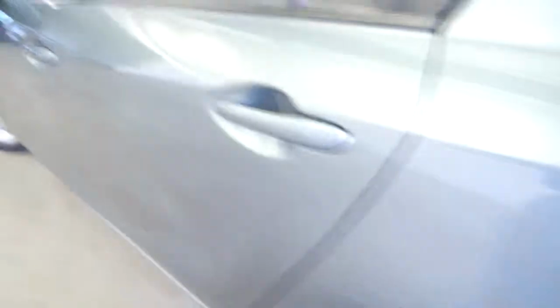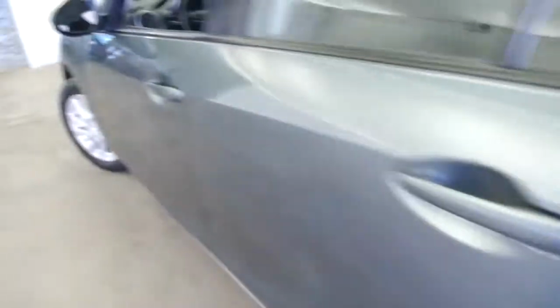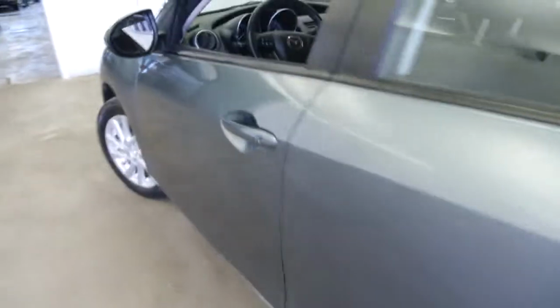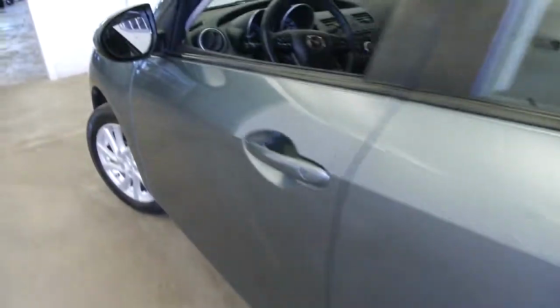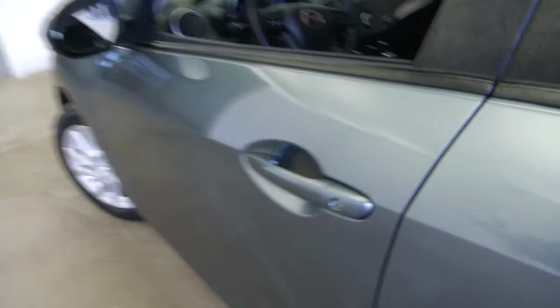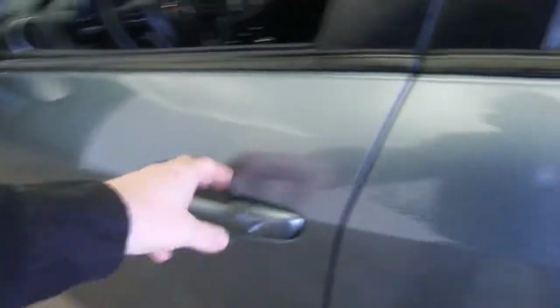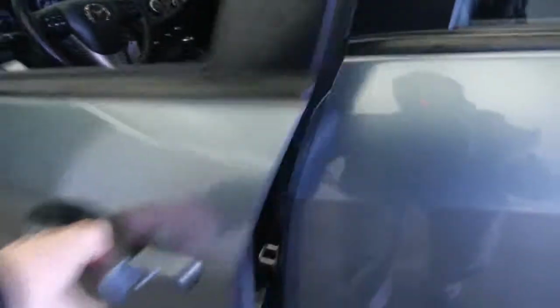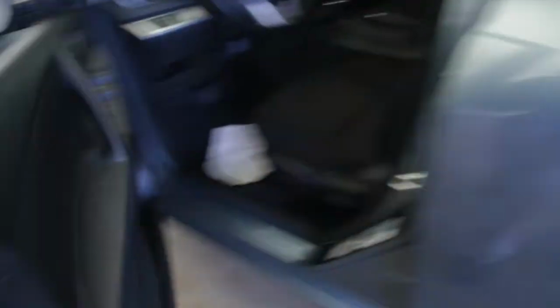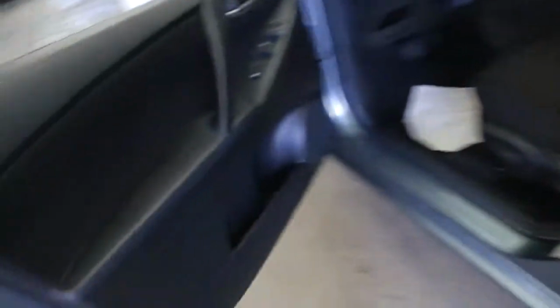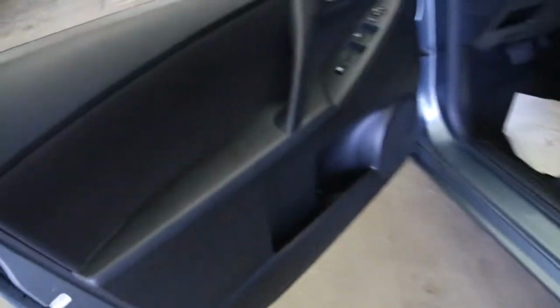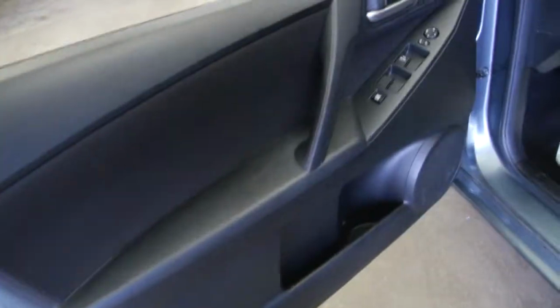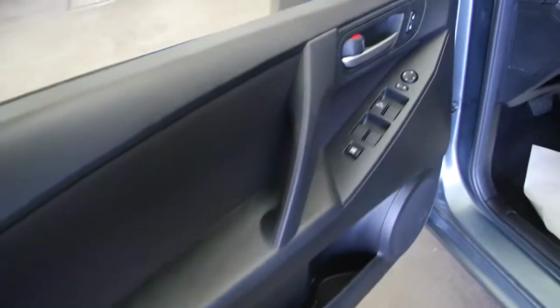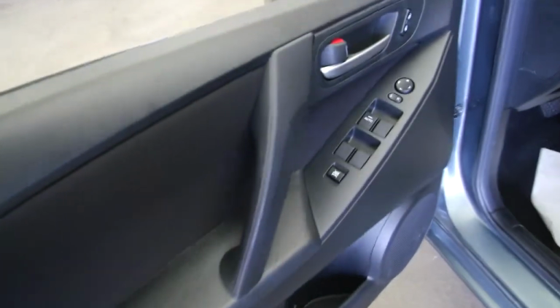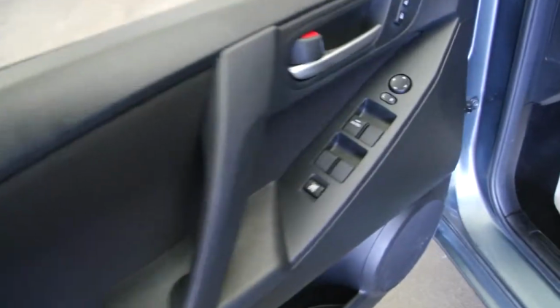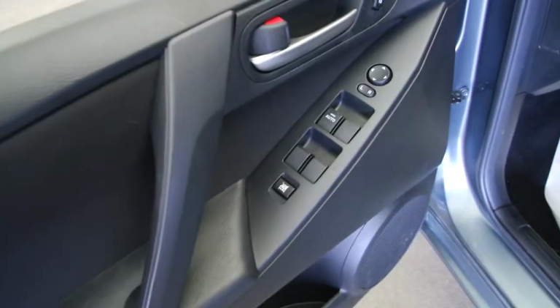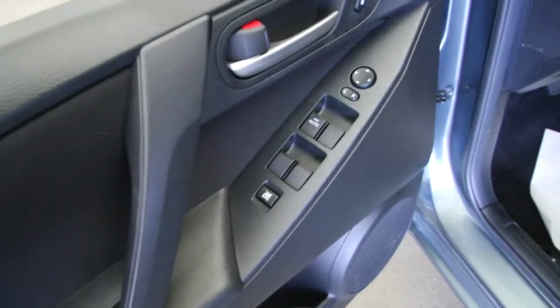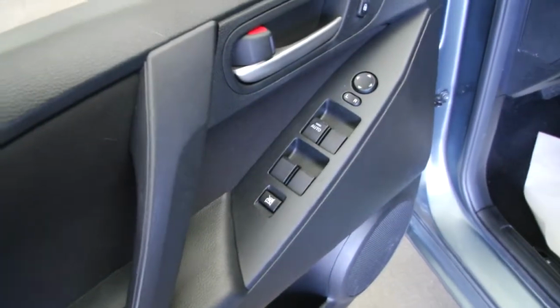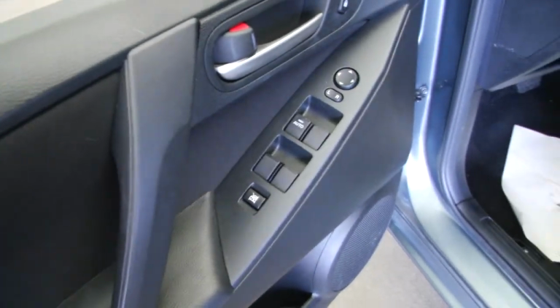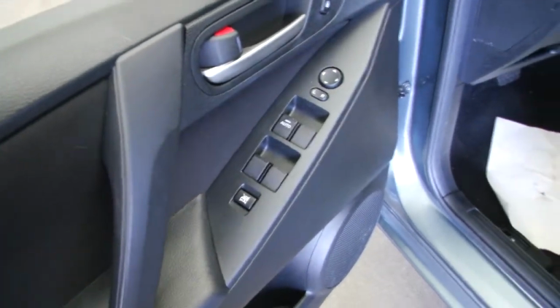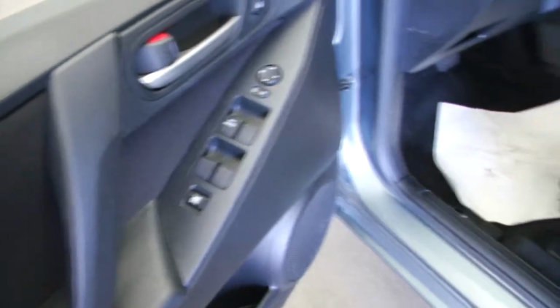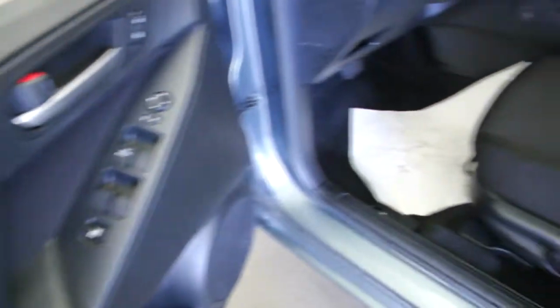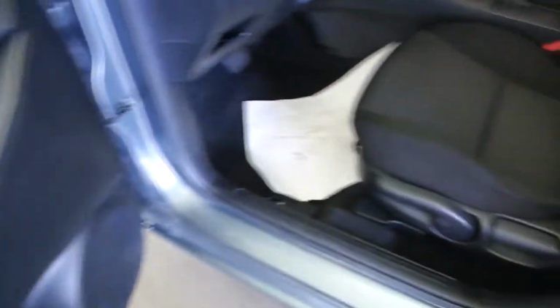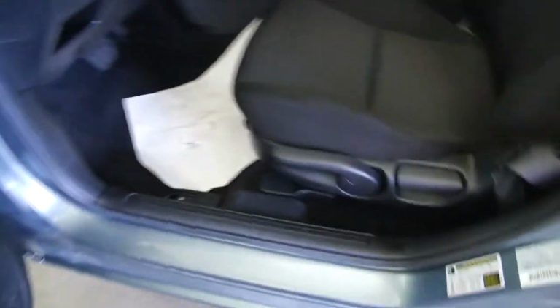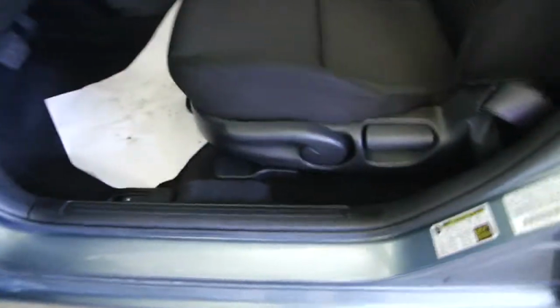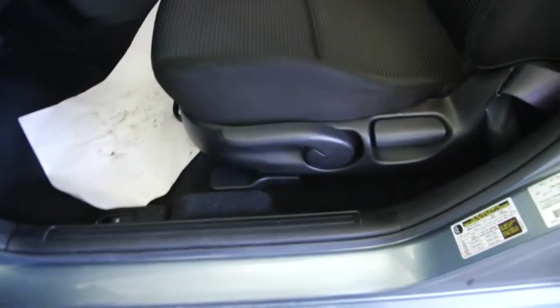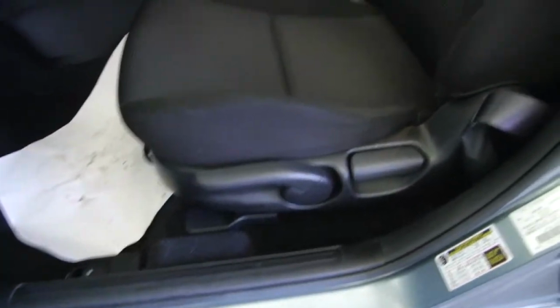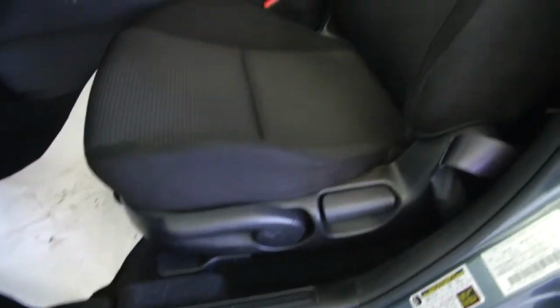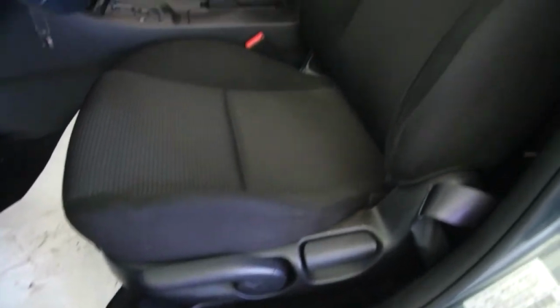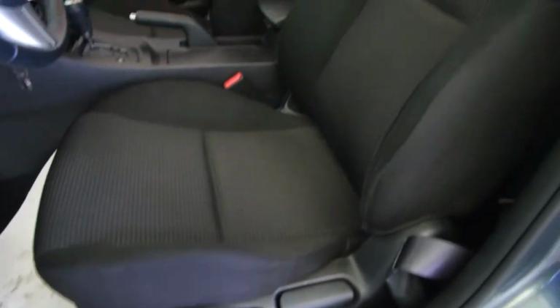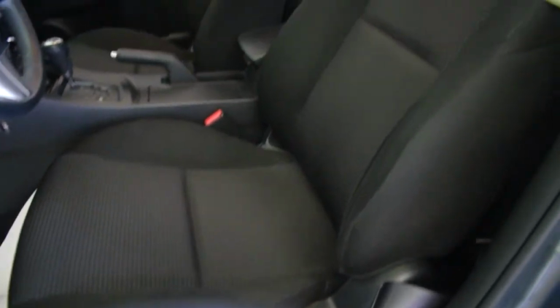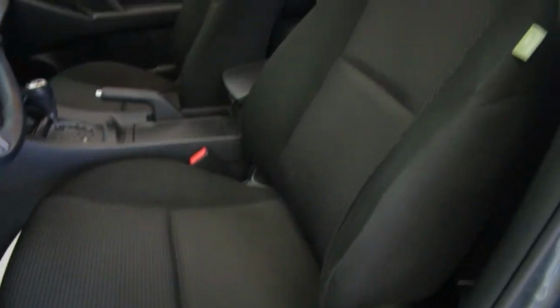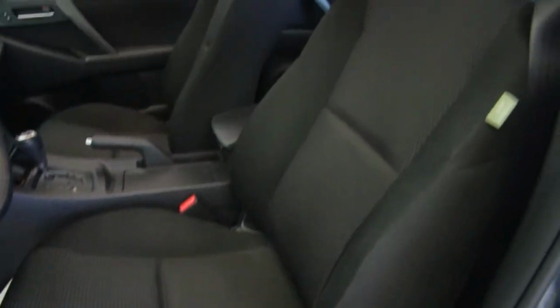So the back looks real clean. Black cloth interior. Make our way up front — power windows, power locks, power mirror adjustments, manual seat adjustments, black cloth interior.